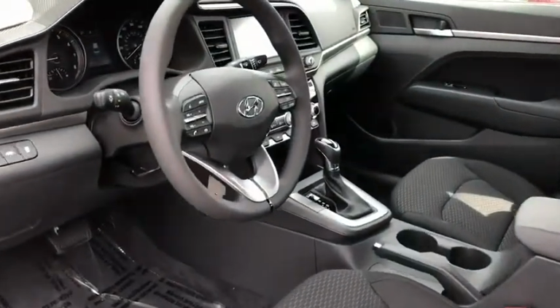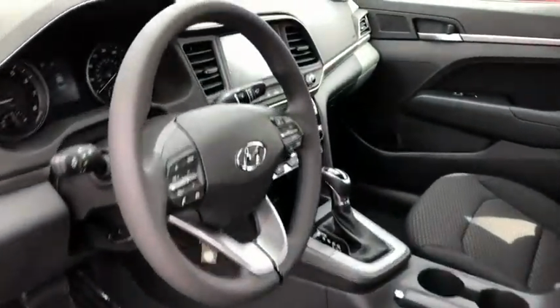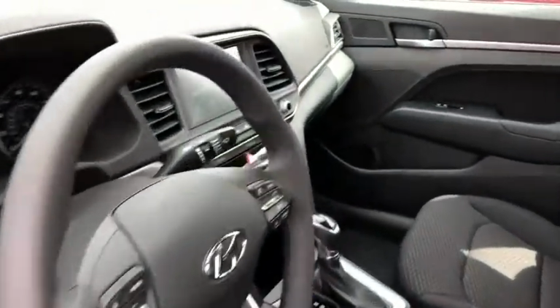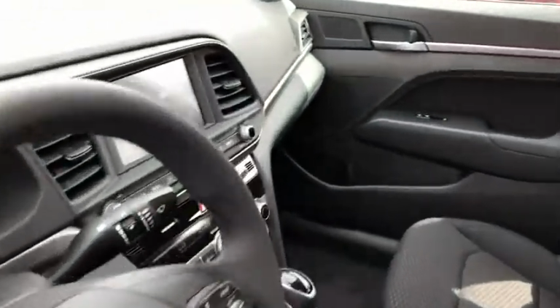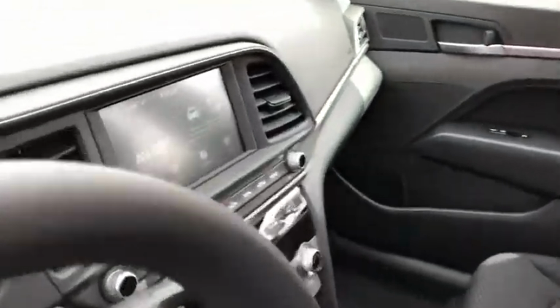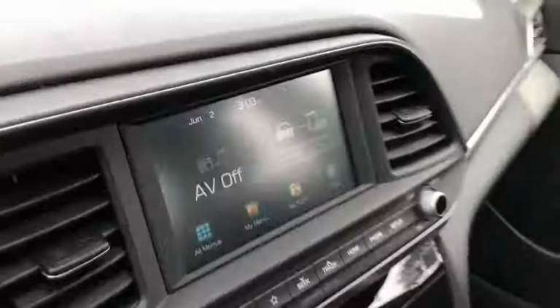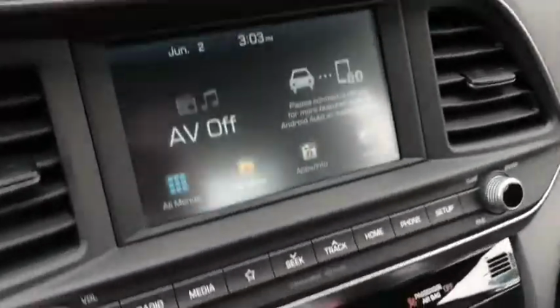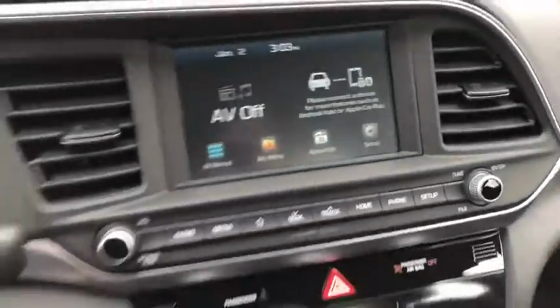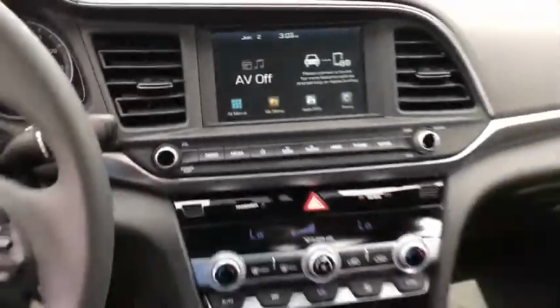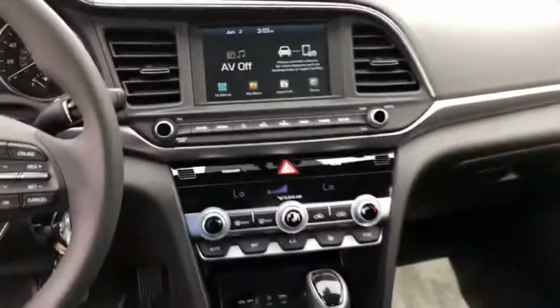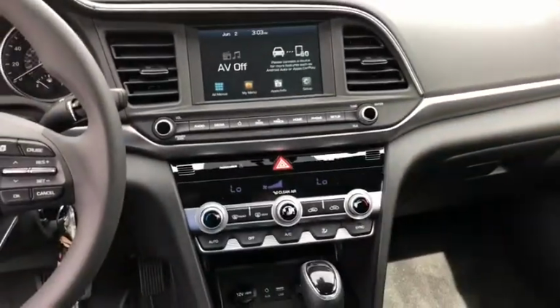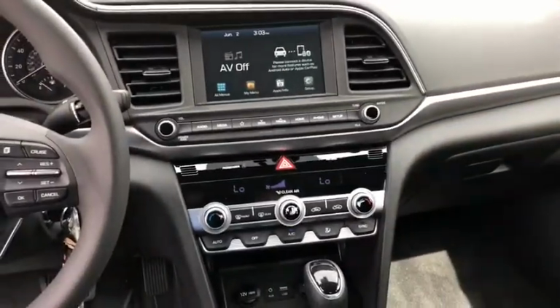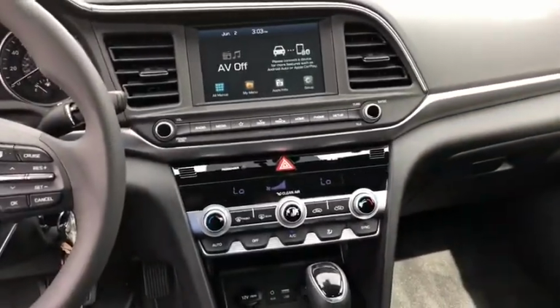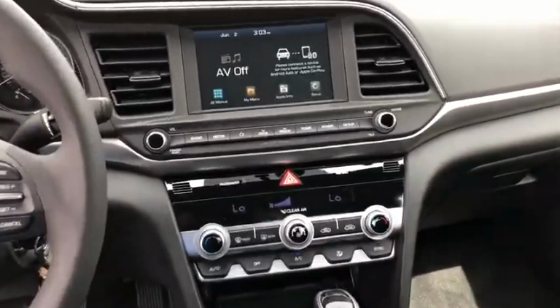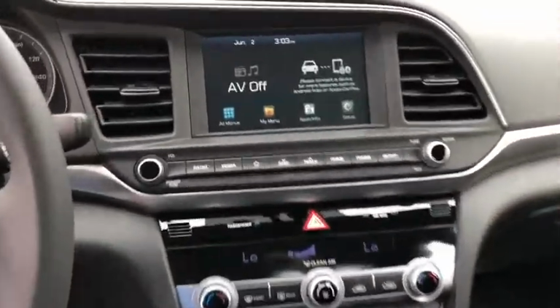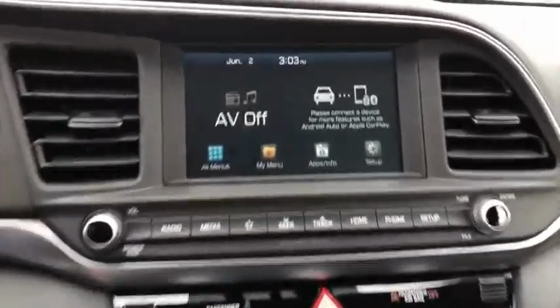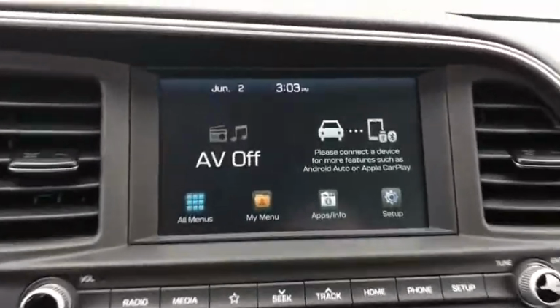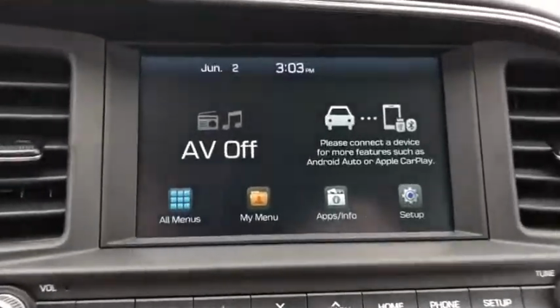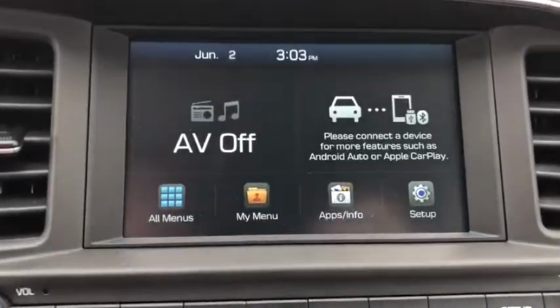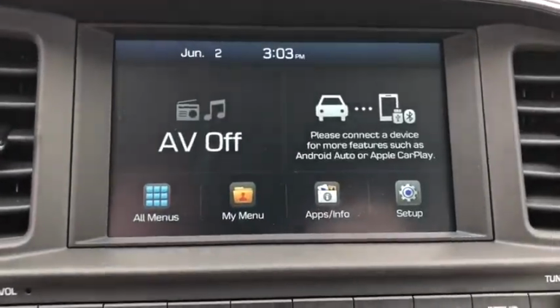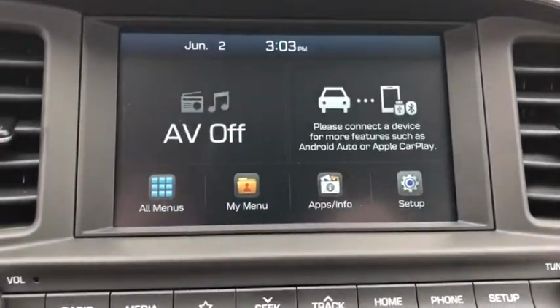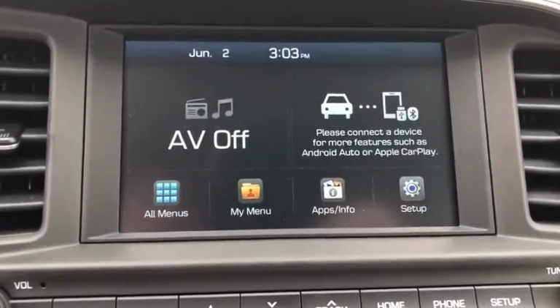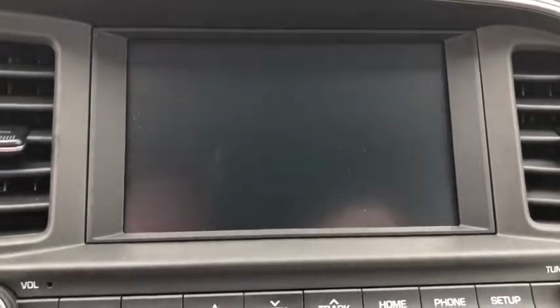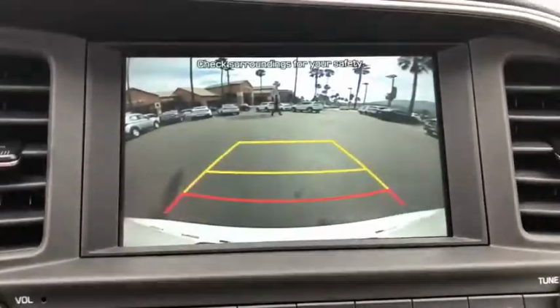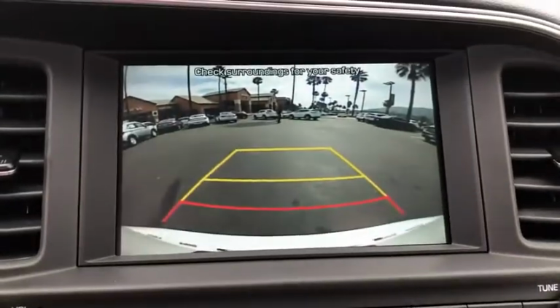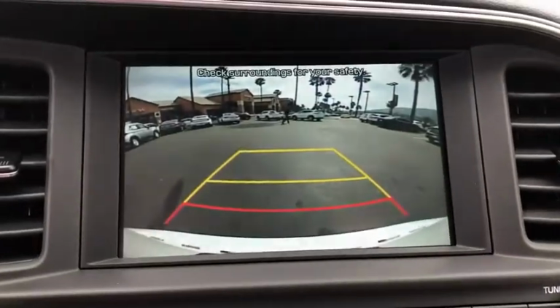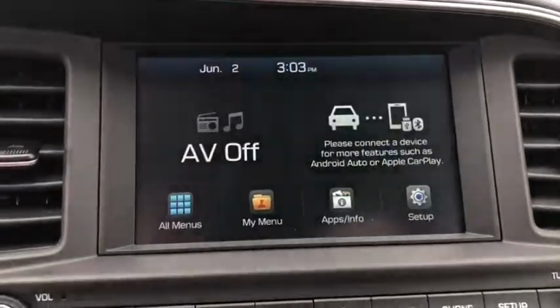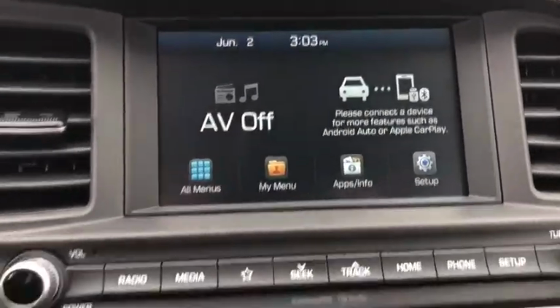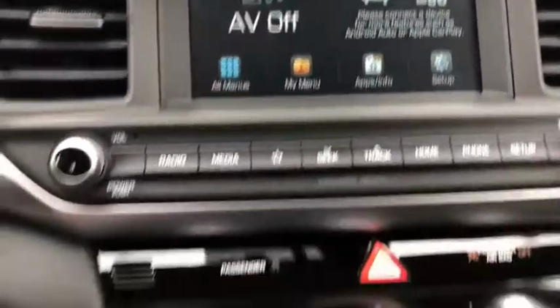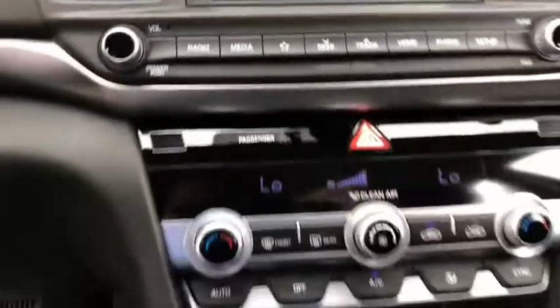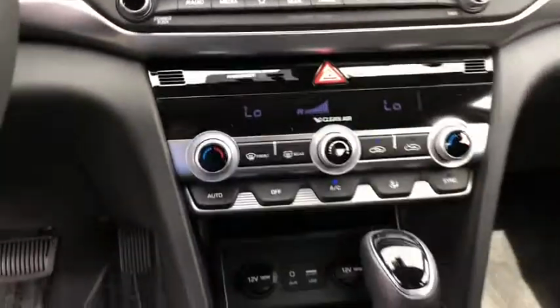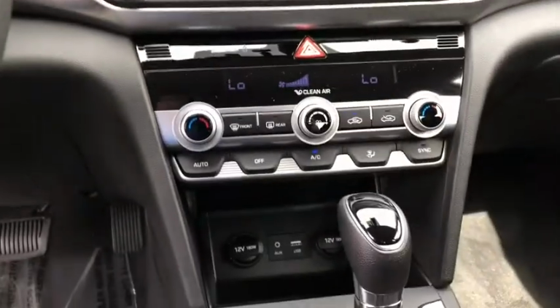Remote keyless entry, brake assist, panic alarm, carpeted floor mats, overhead console, tachometer, cargo net, driver vanity mirror, front reading lamps.